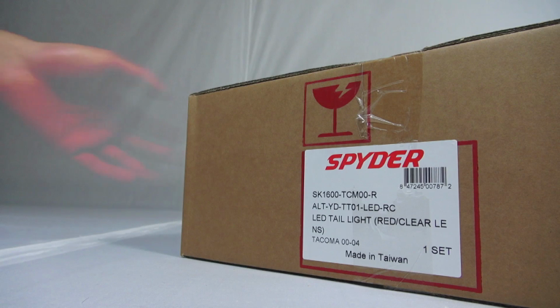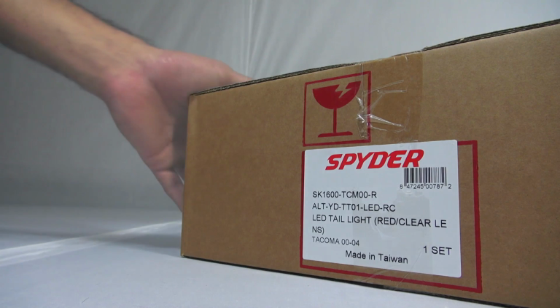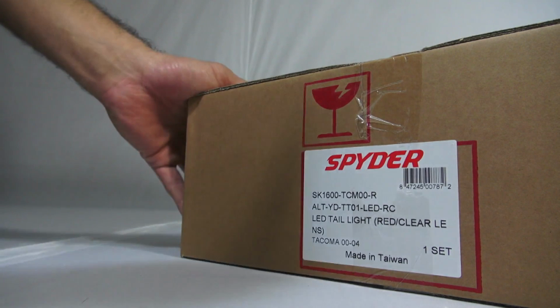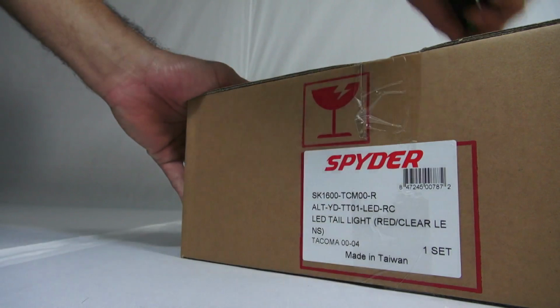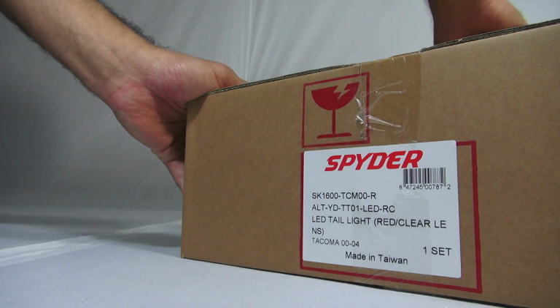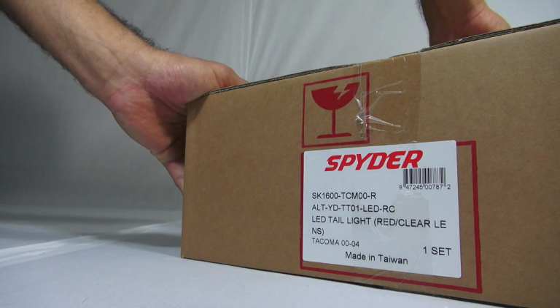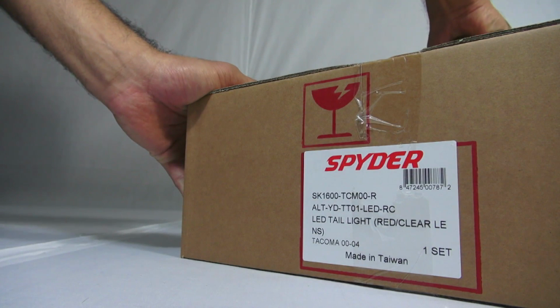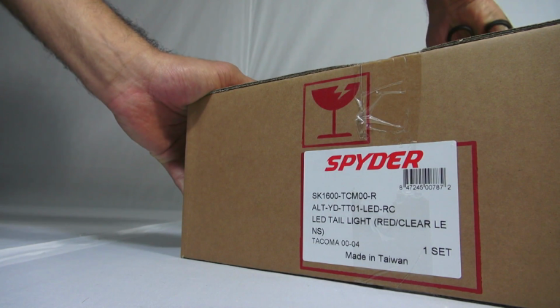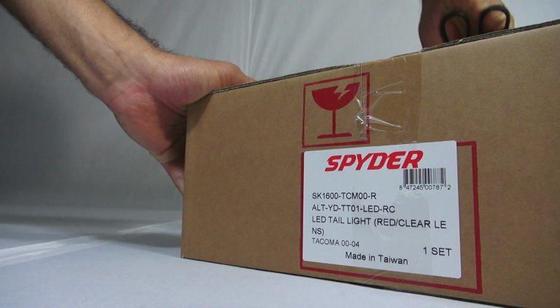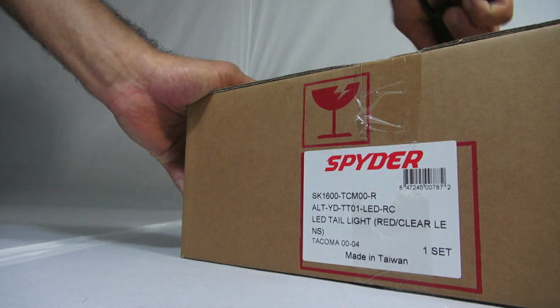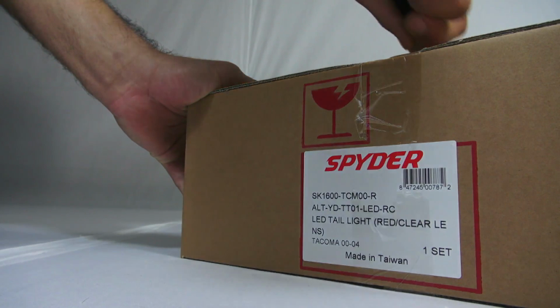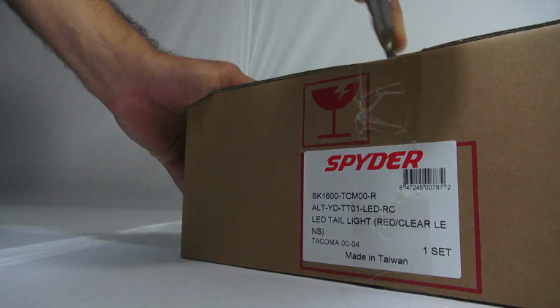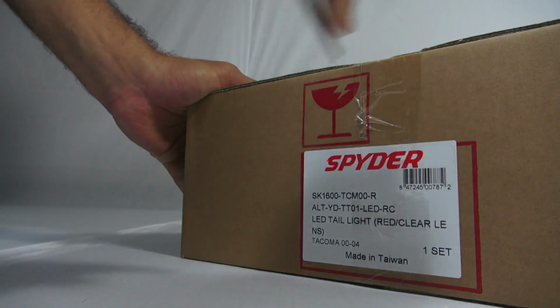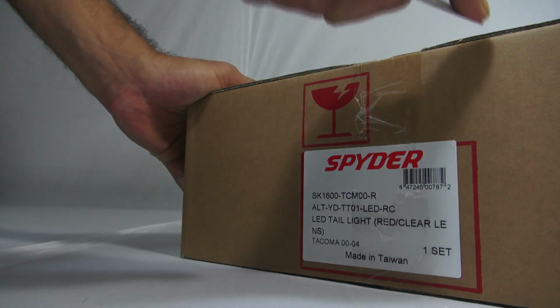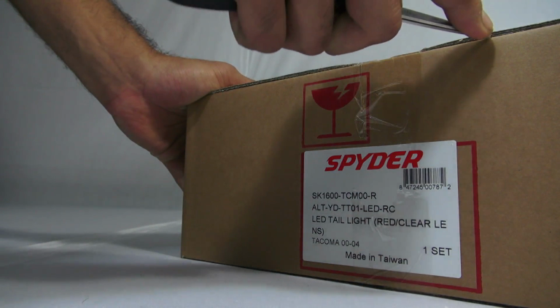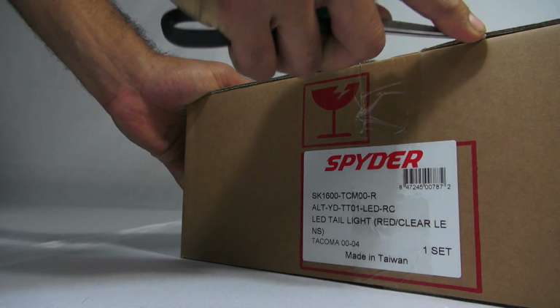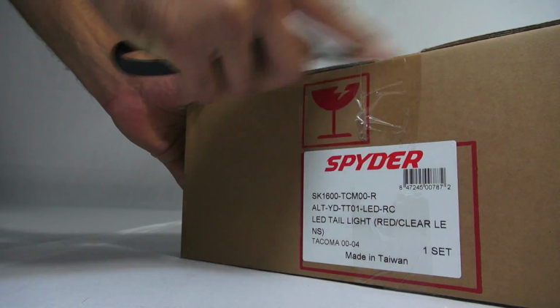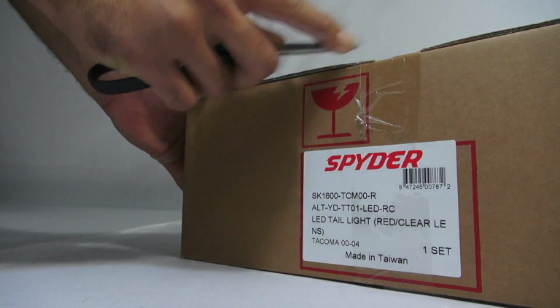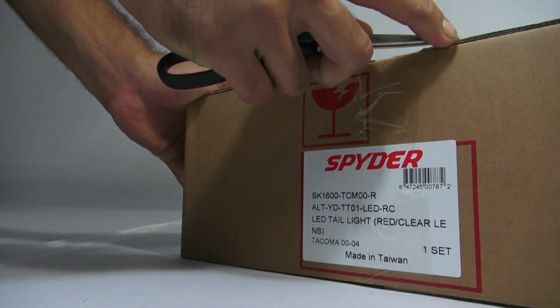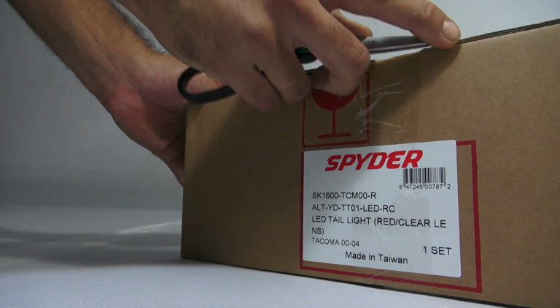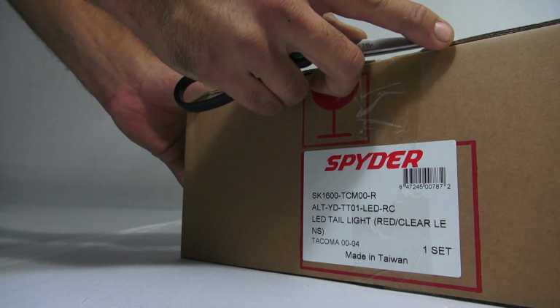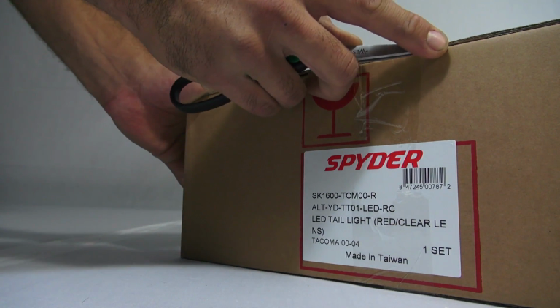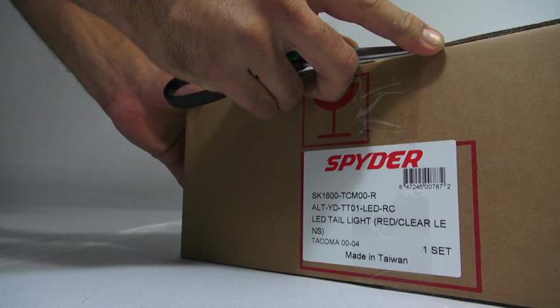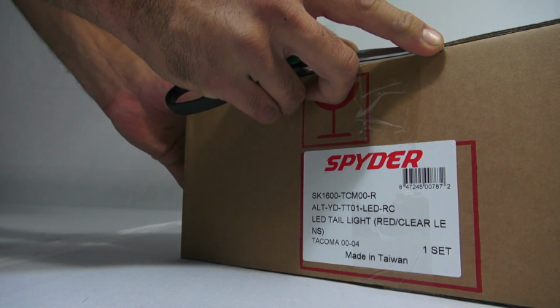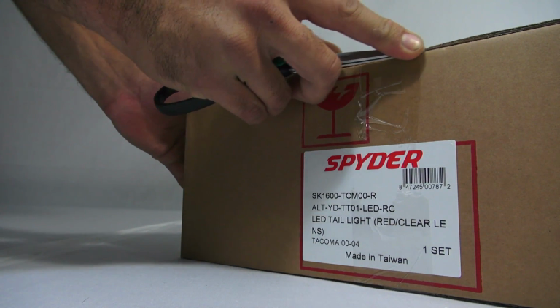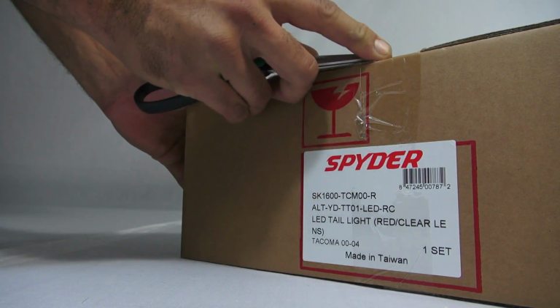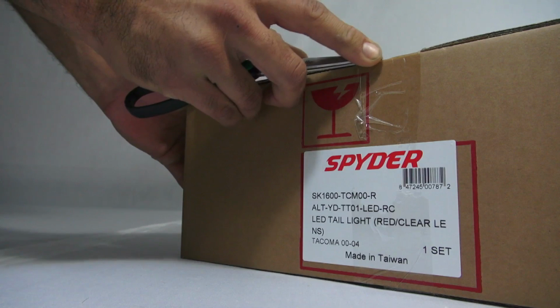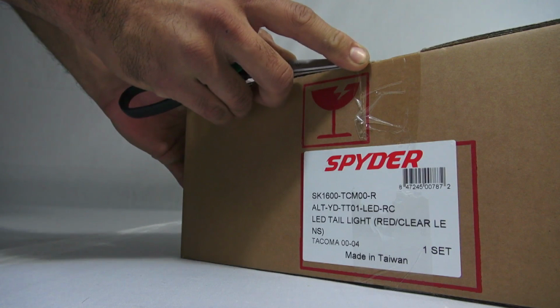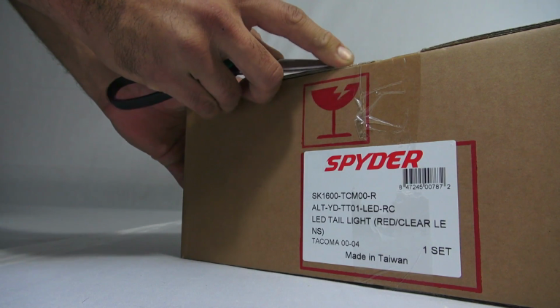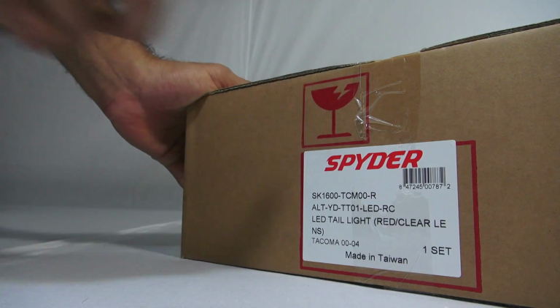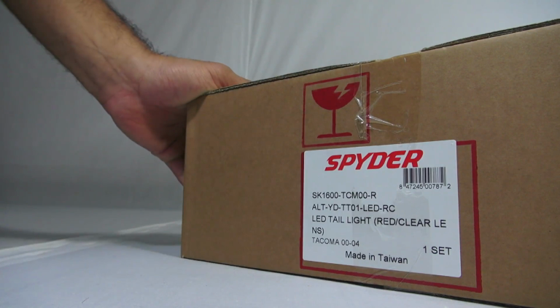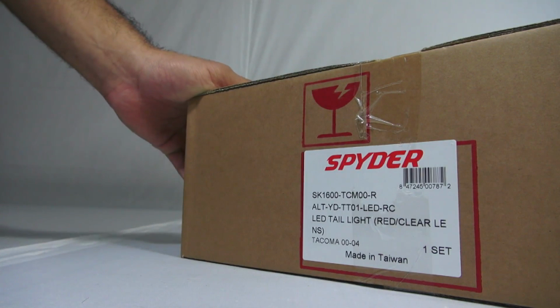Upon unpackaging, be sure all product contents are included. Some products provide wire adapters, light bulbs, and hardware.